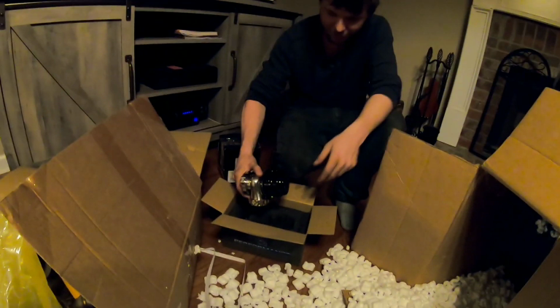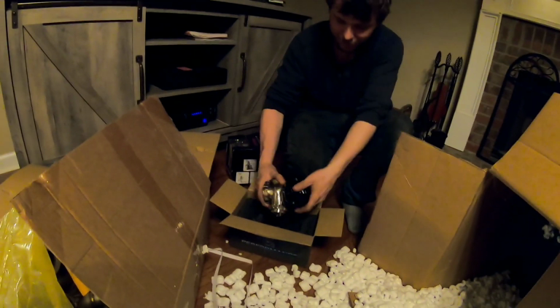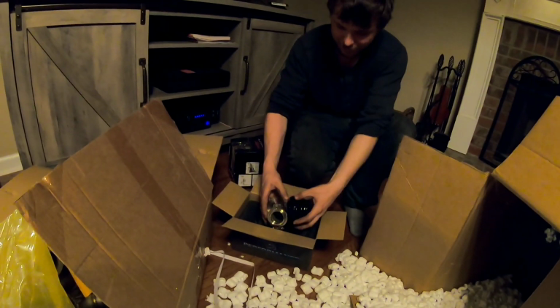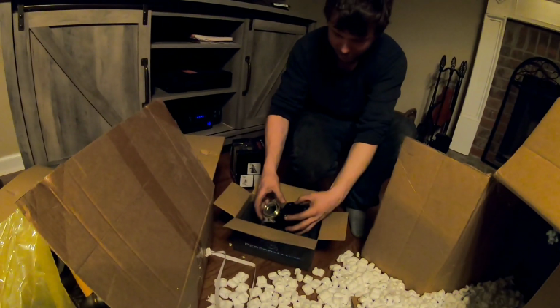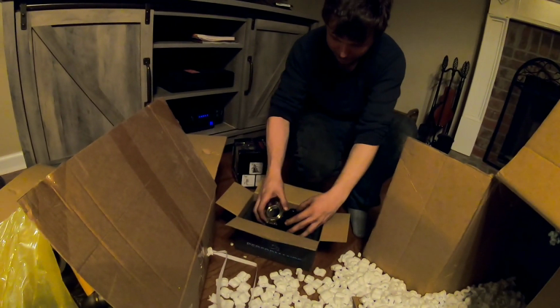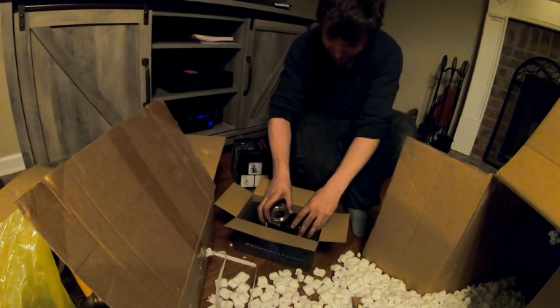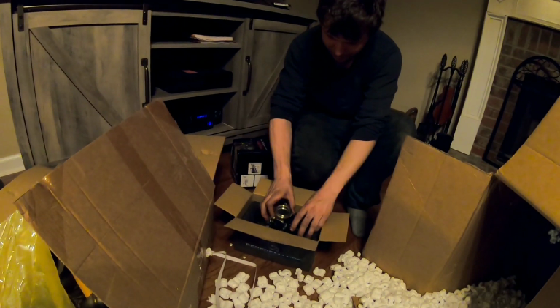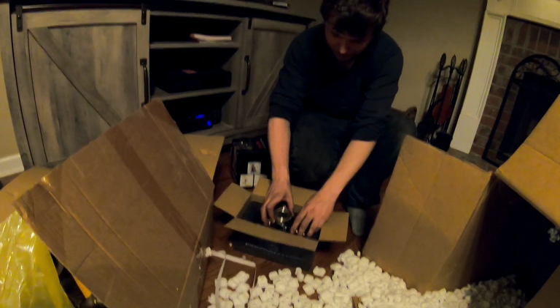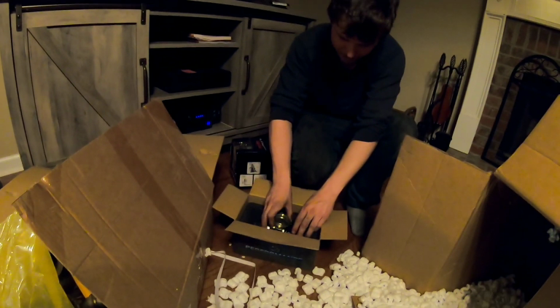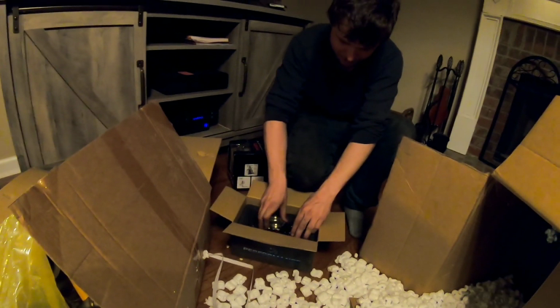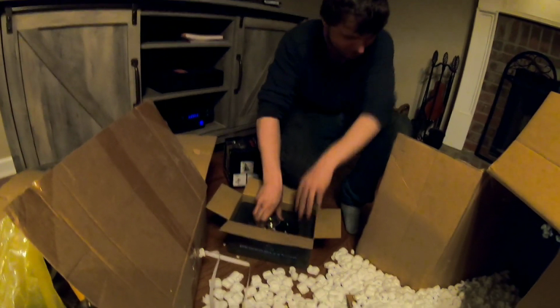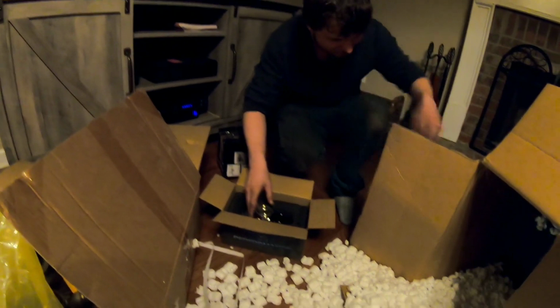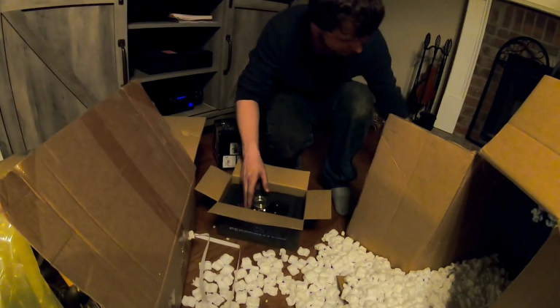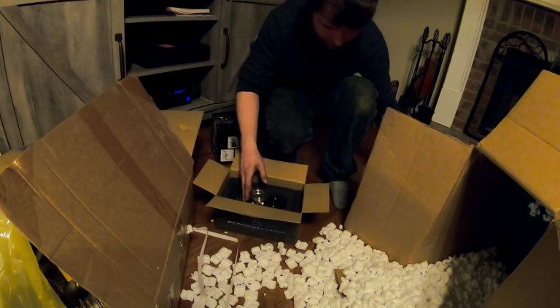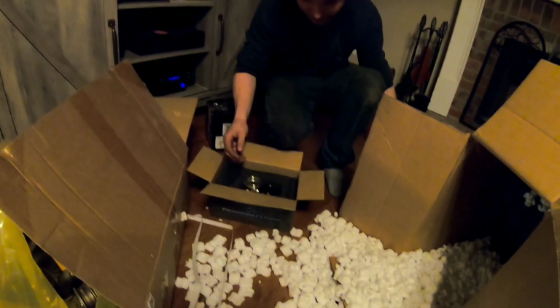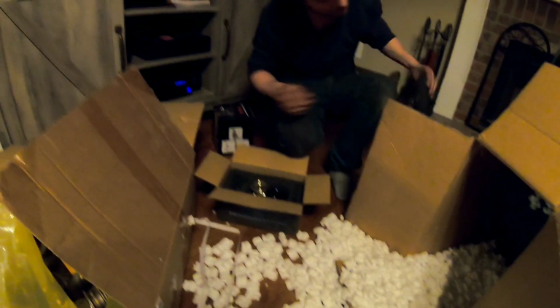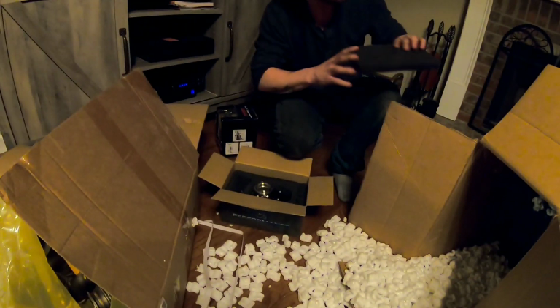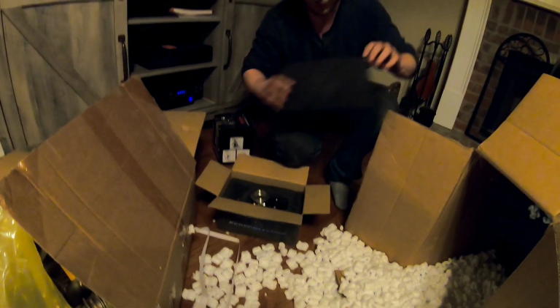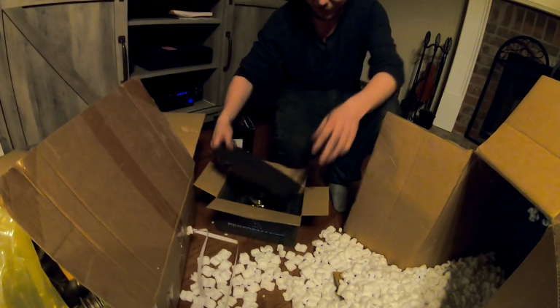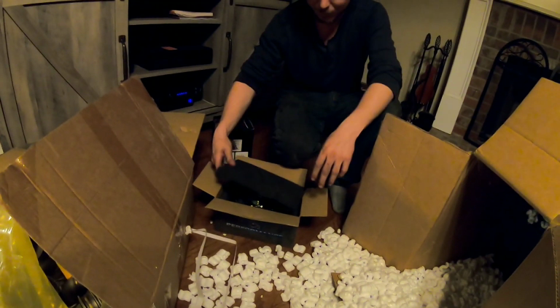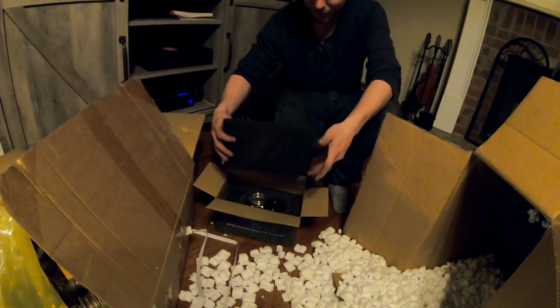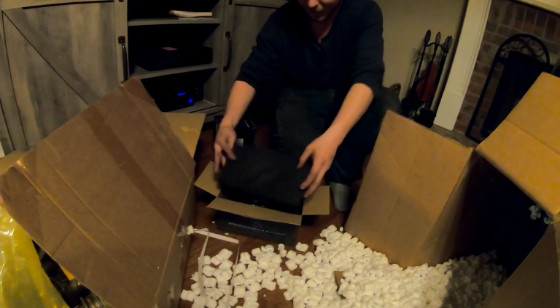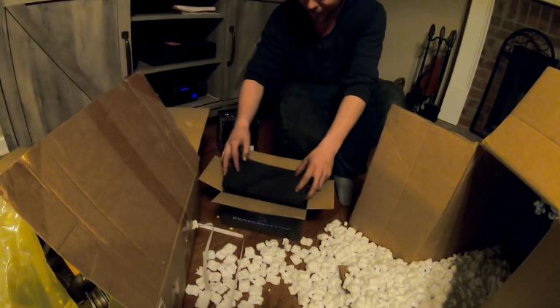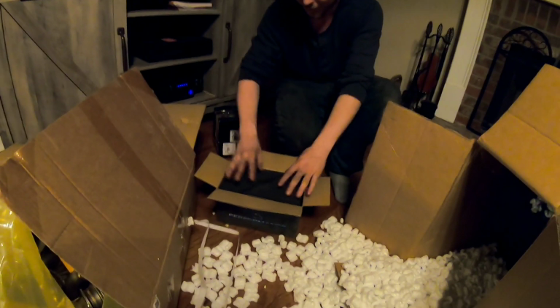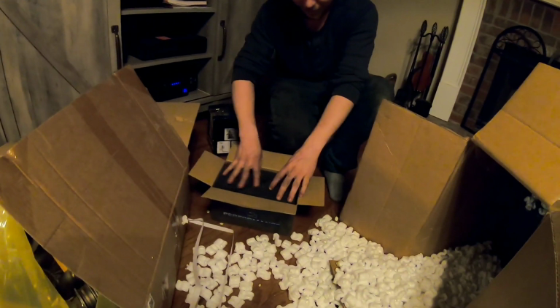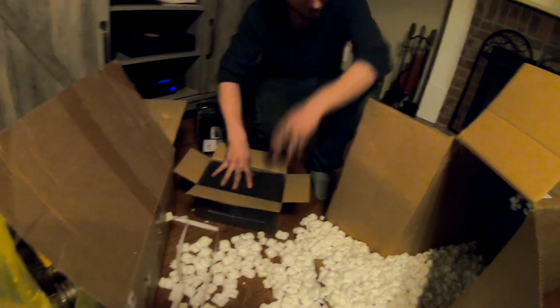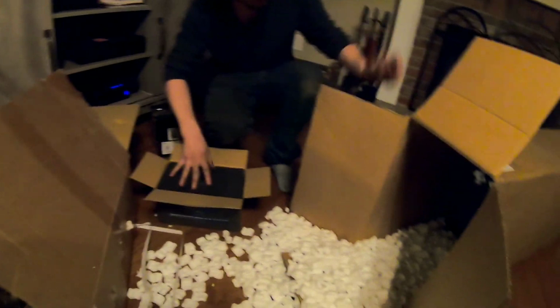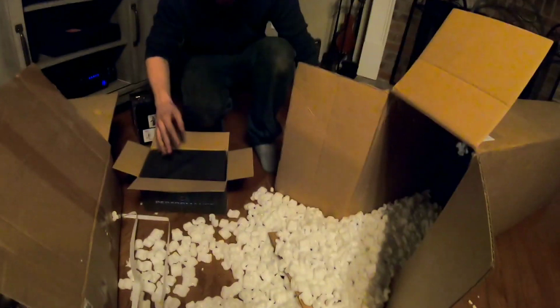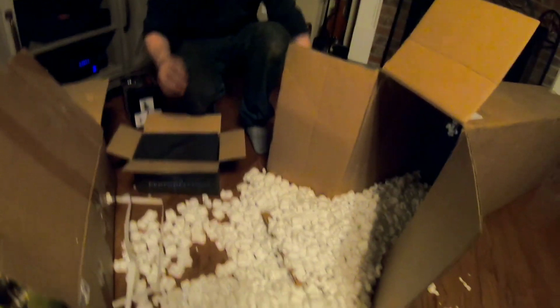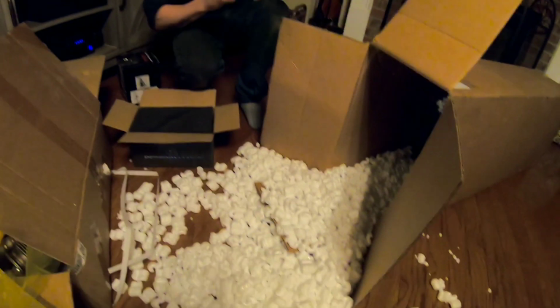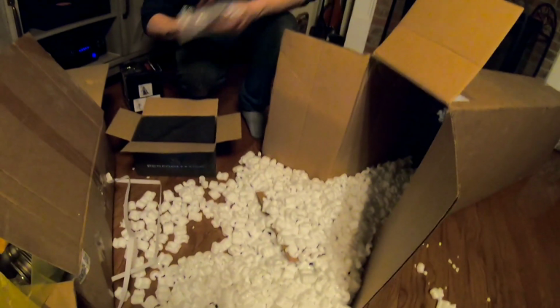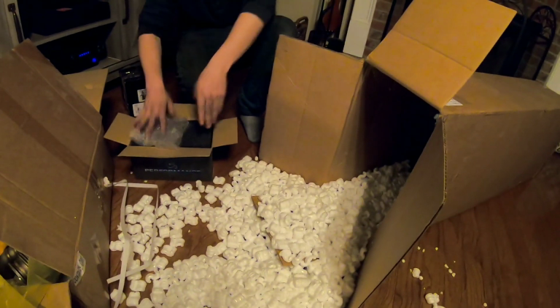I'm excited to hear what an external wastegated N54 sounds like in person. It's going to be pretty gnarly — a lot better than the quiet stock ones.